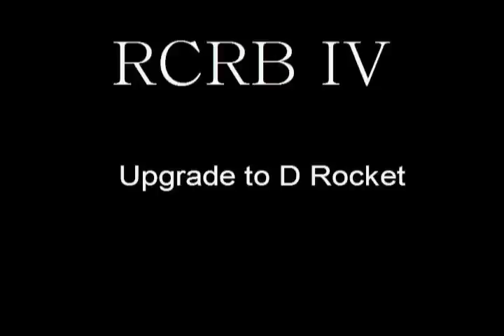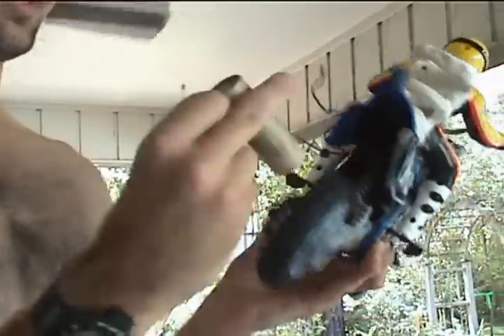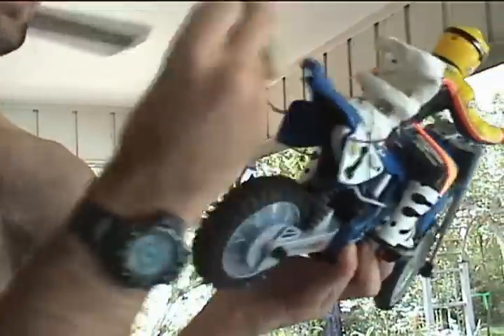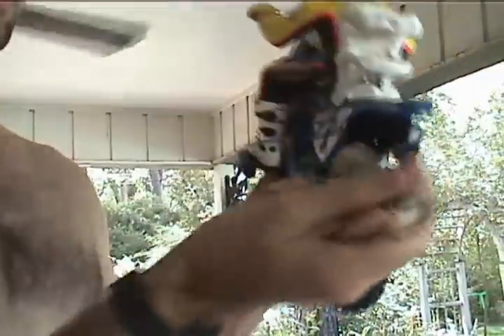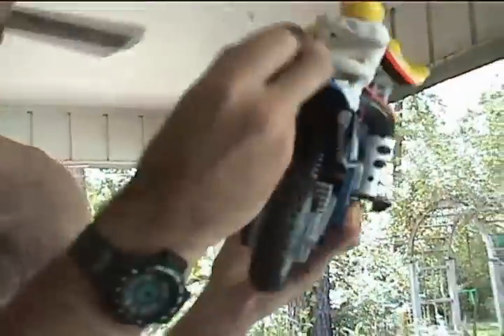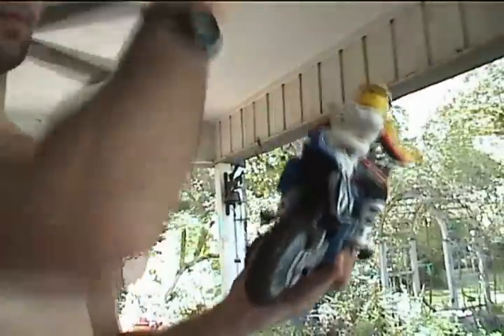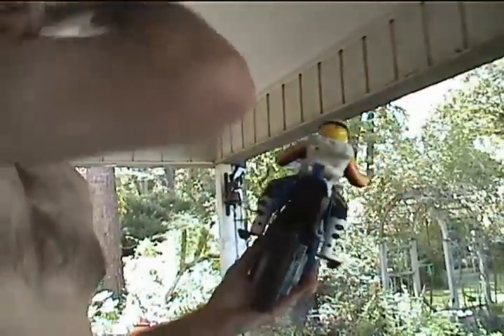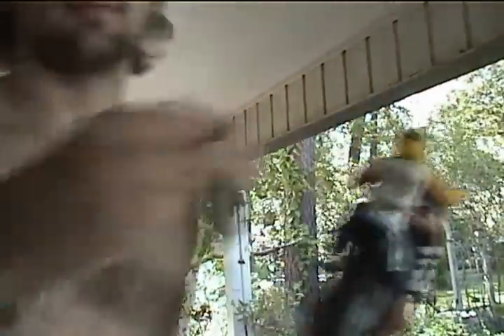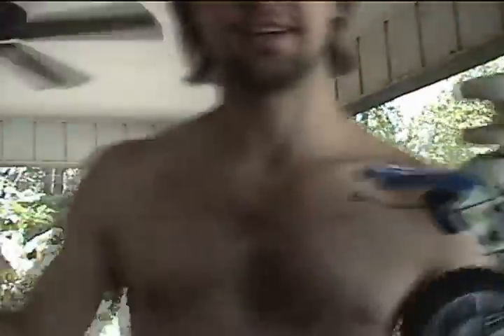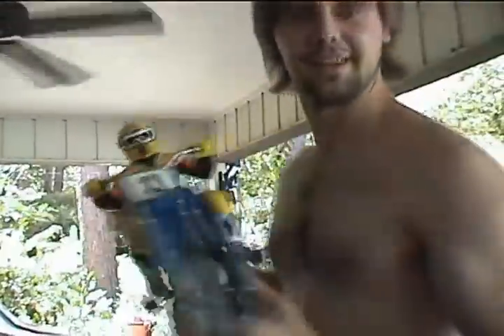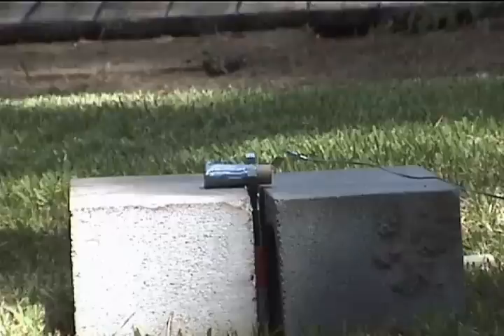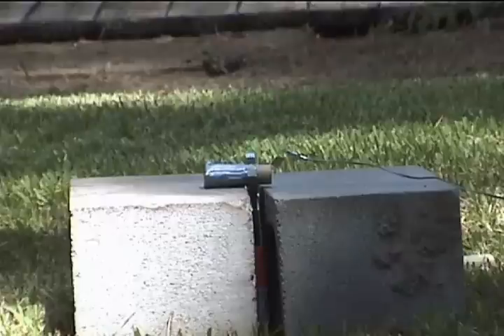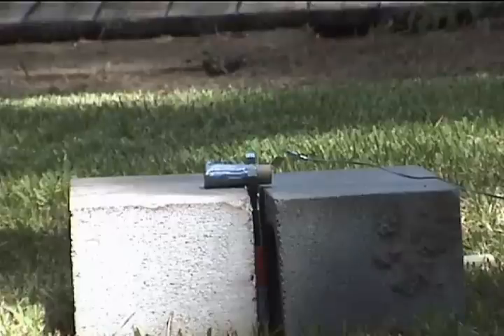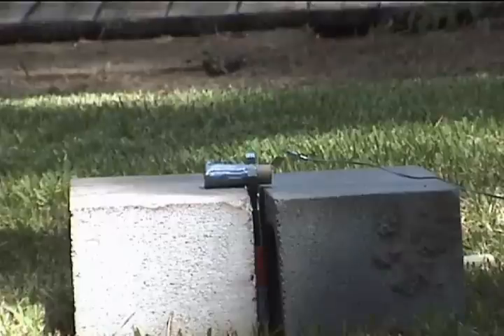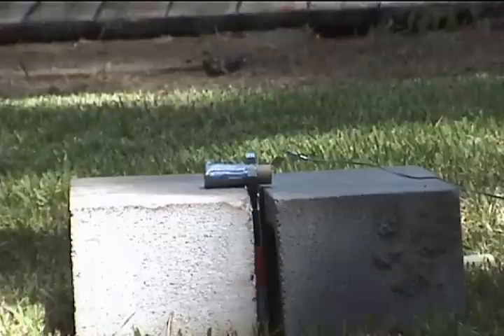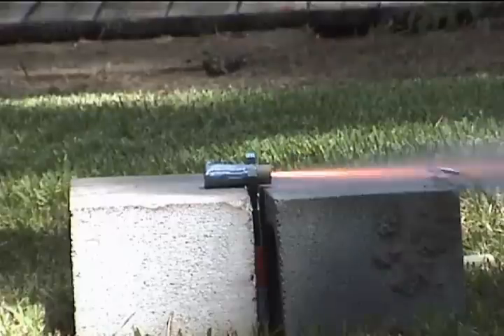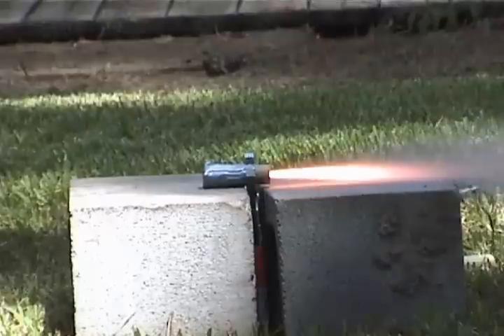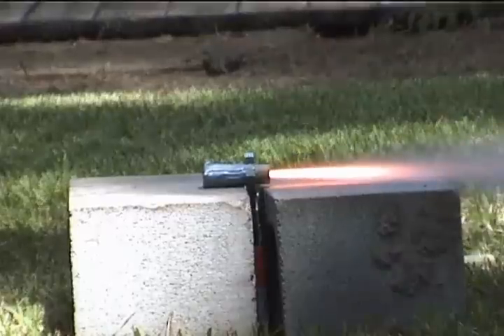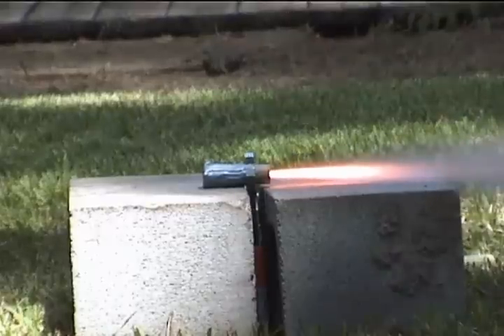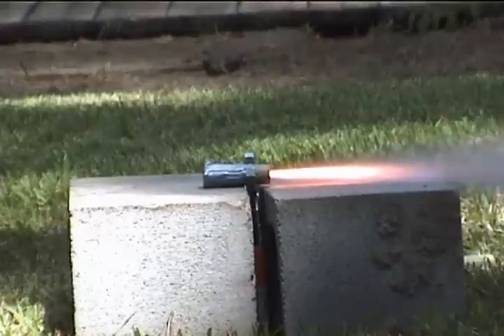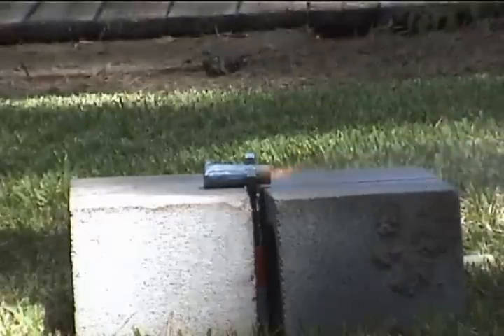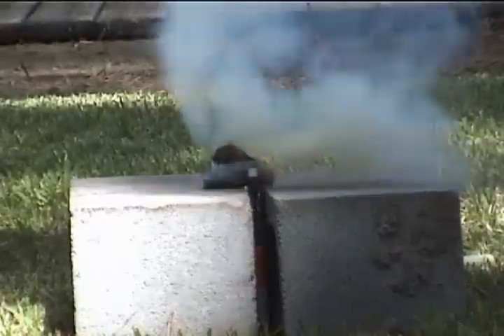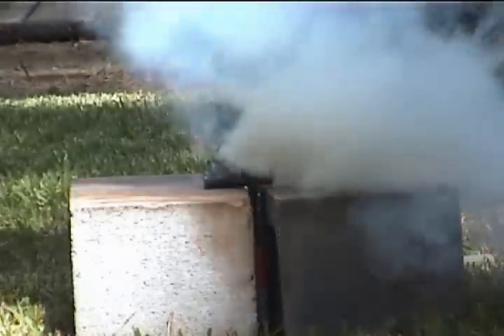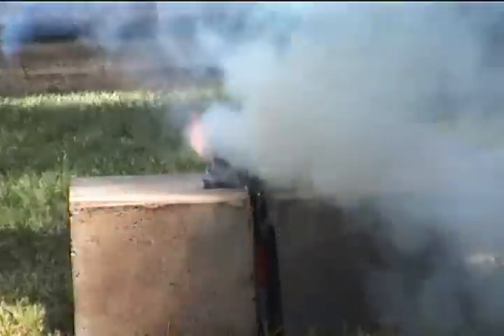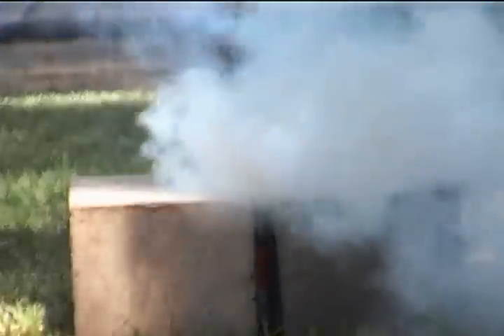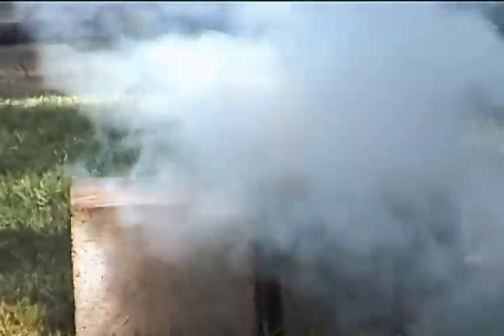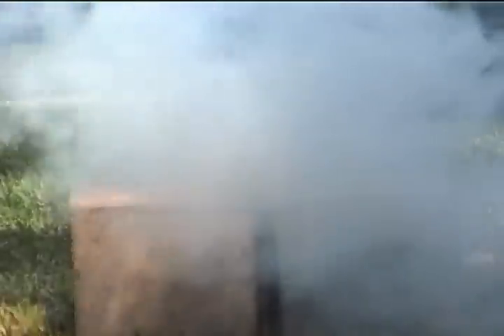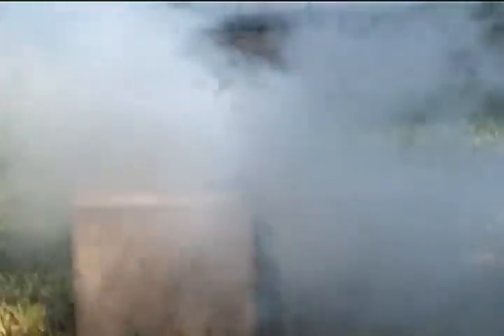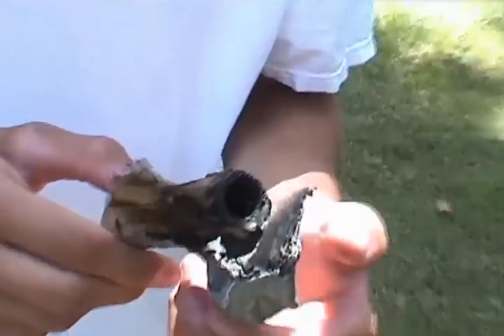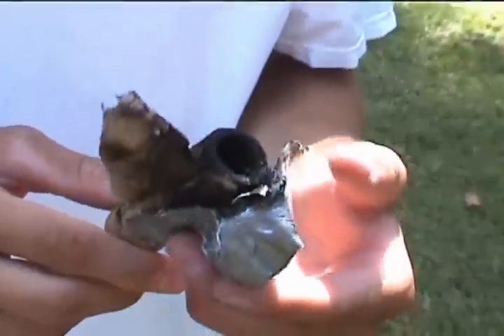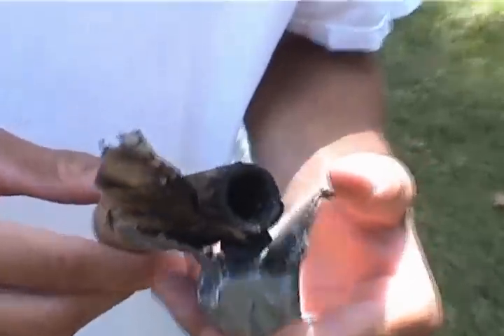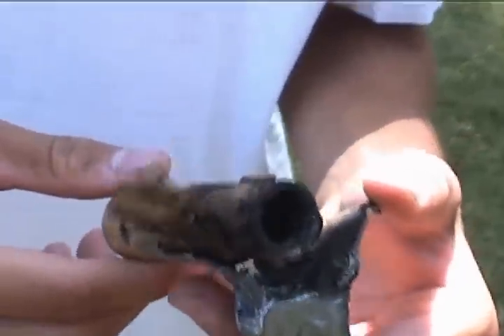We want to test it to make sure the whole thing doesn't blow up, so we've got a thing set up over here. I'm not sure we want to put that on the bike.